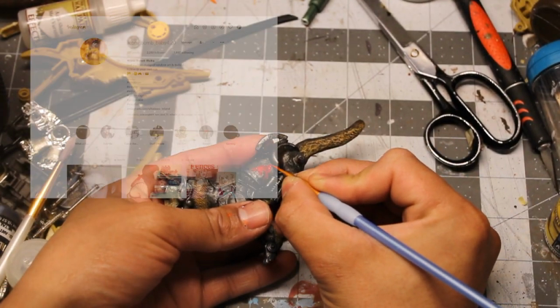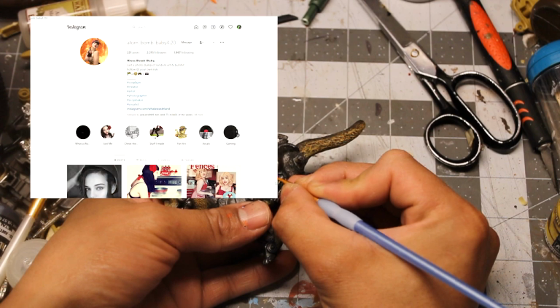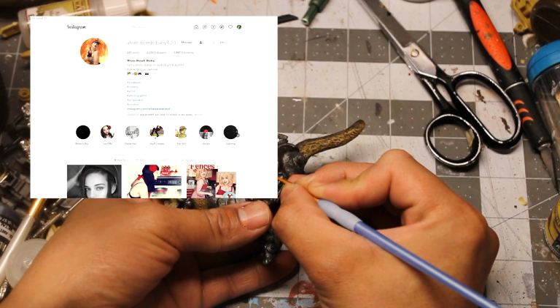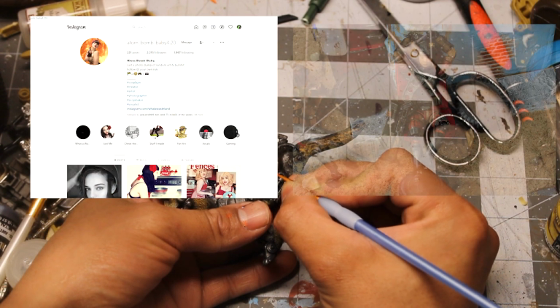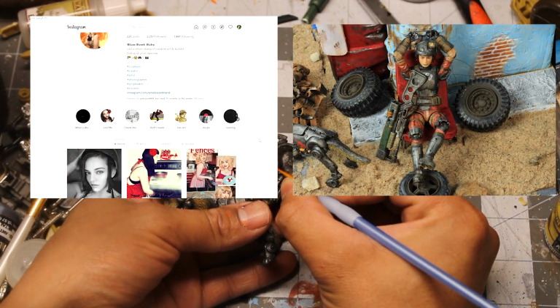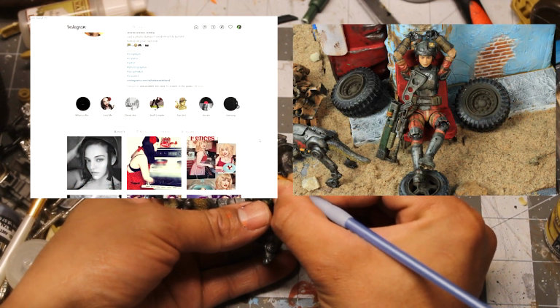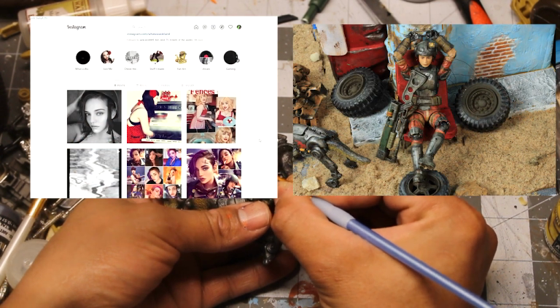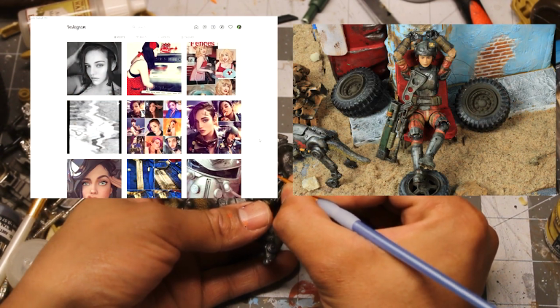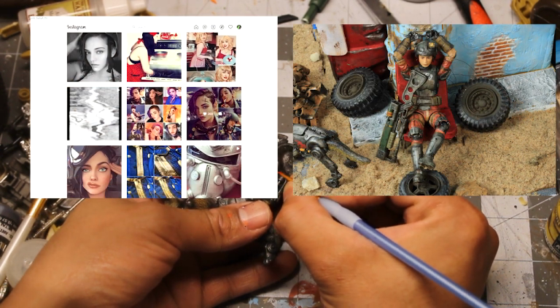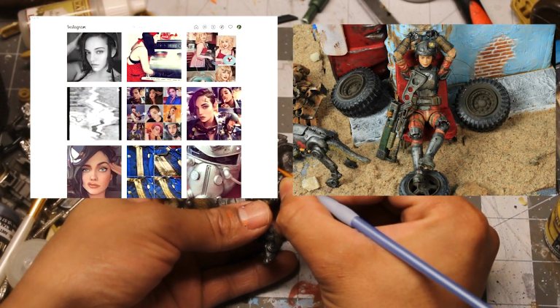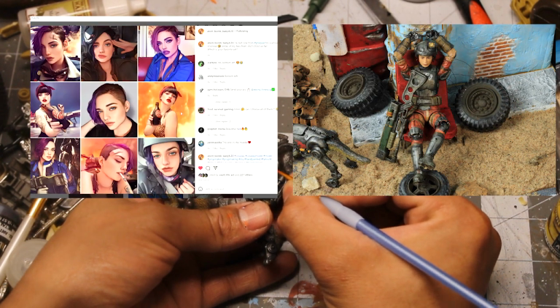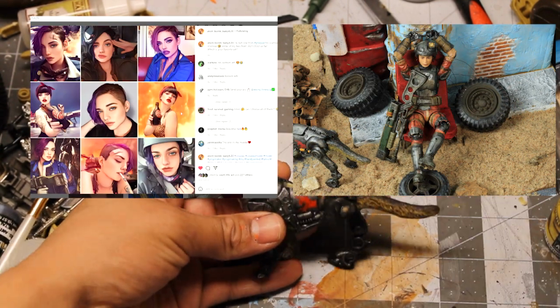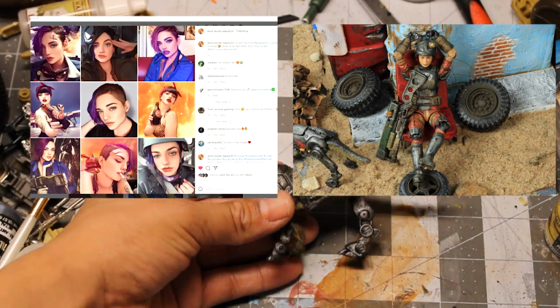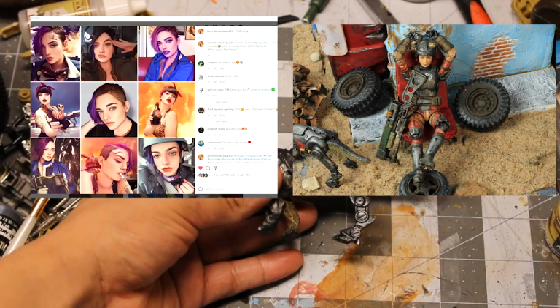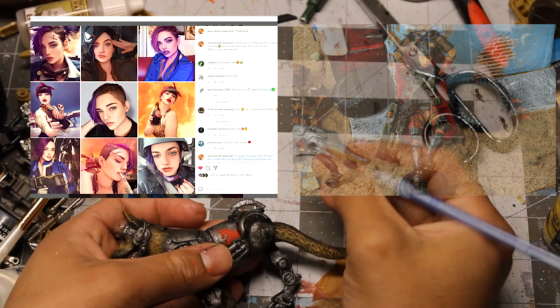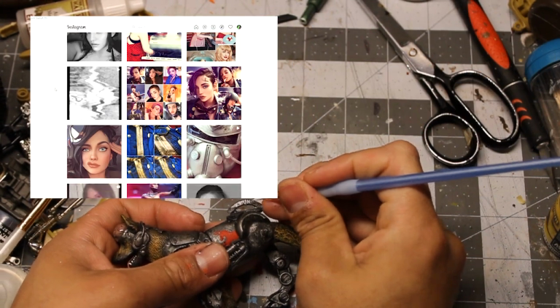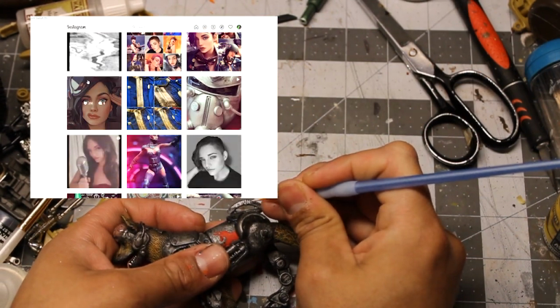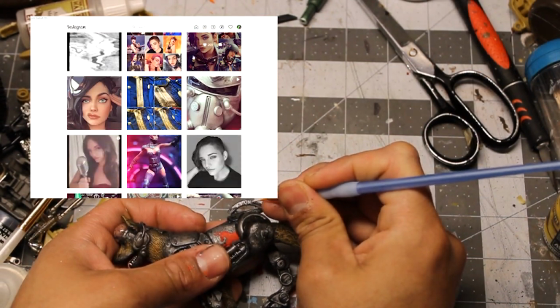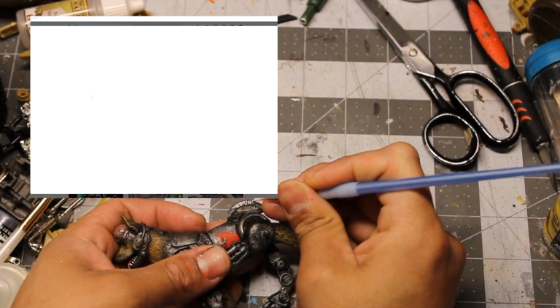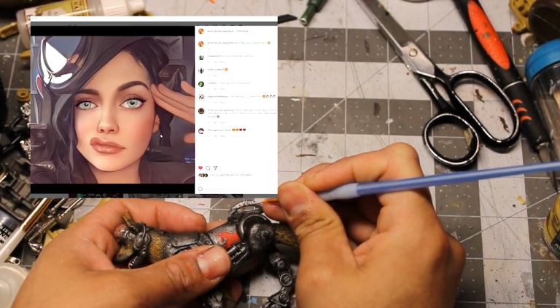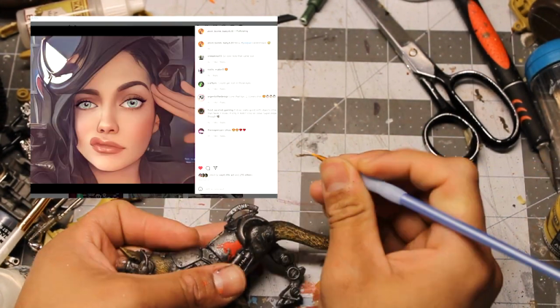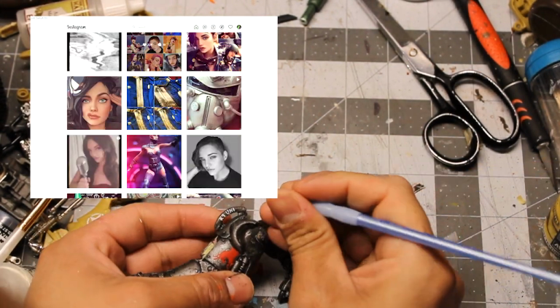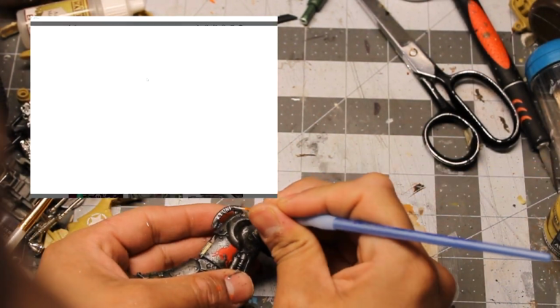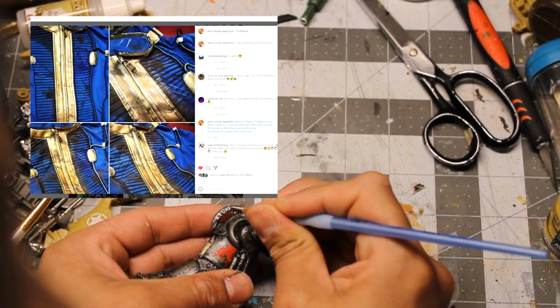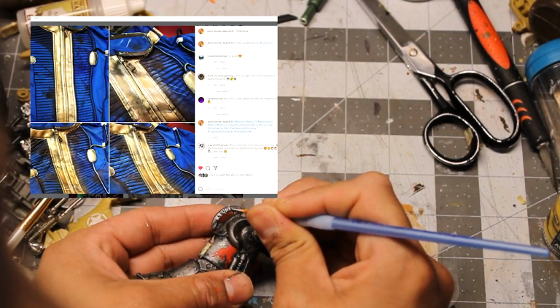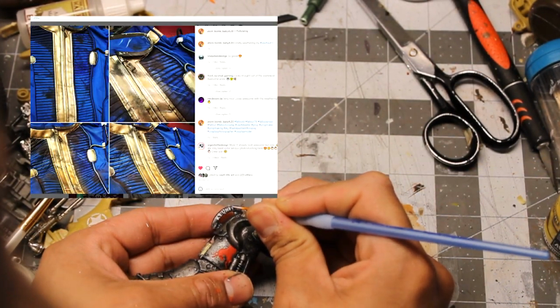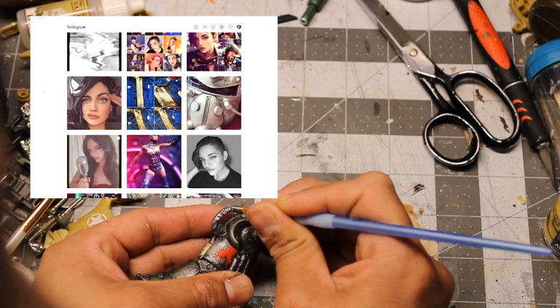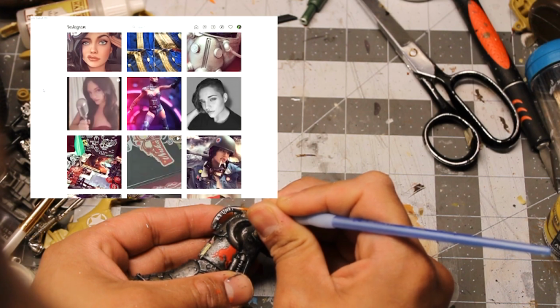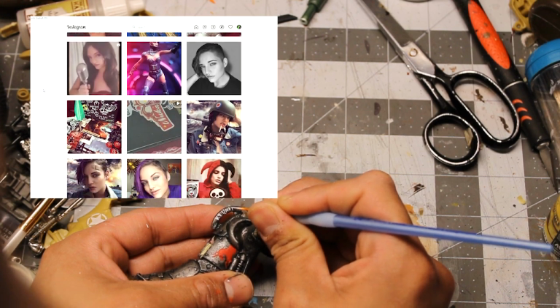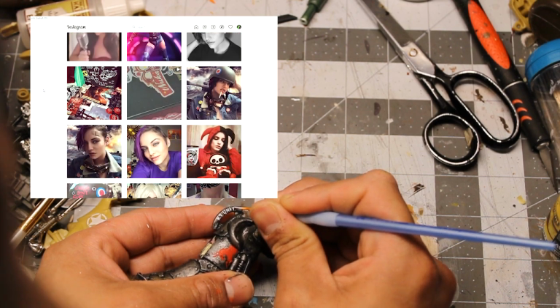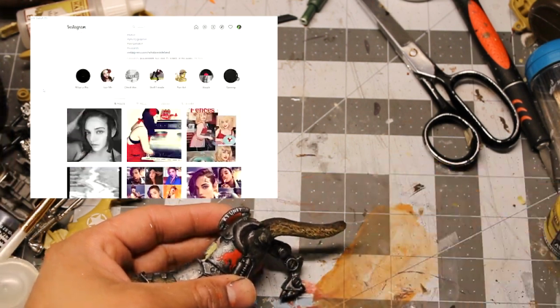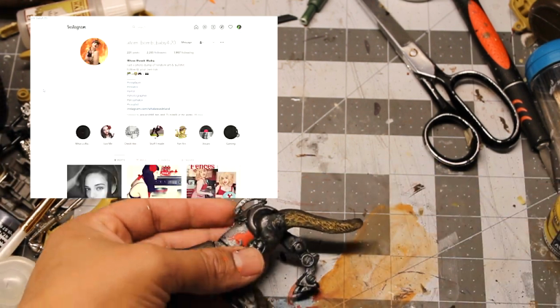Special thanks to itembombbaby4.20 on Instagram for voicing my Brotherhood of Steel Soldier. She is a multi-talented Fallout content creator, she did an excellent job and you should definitely go check out her work. Link in the description.